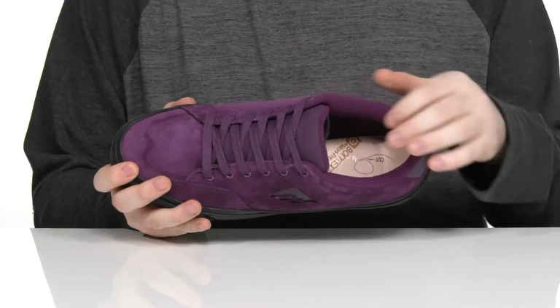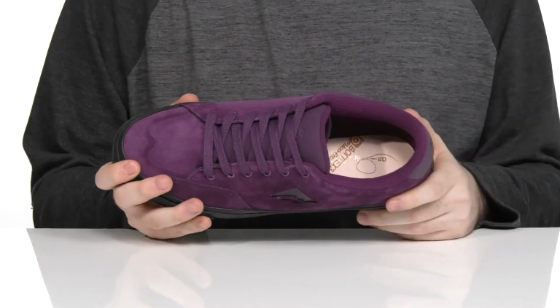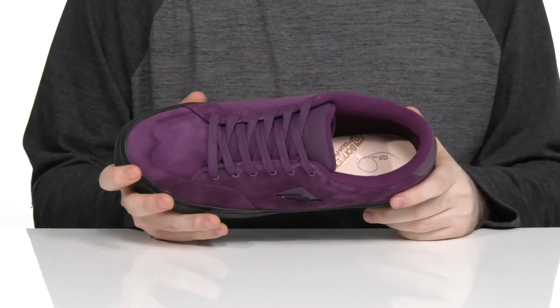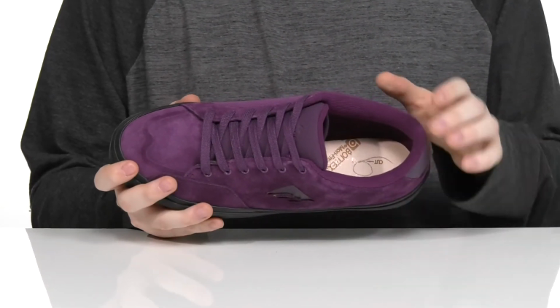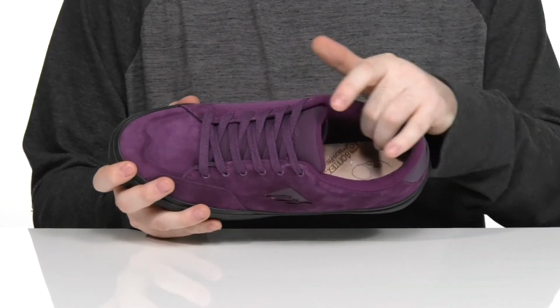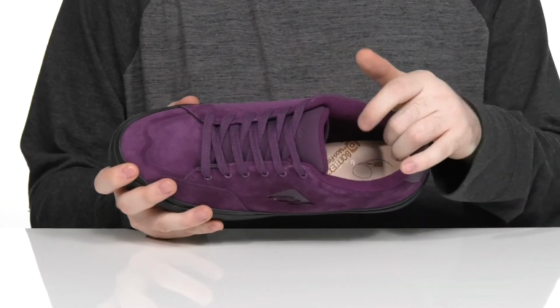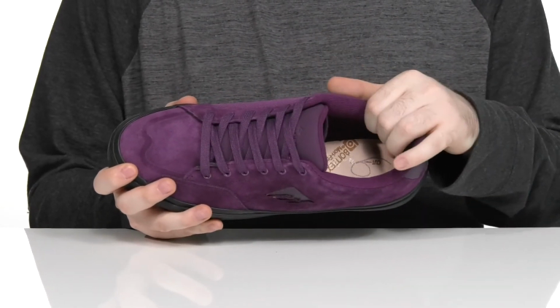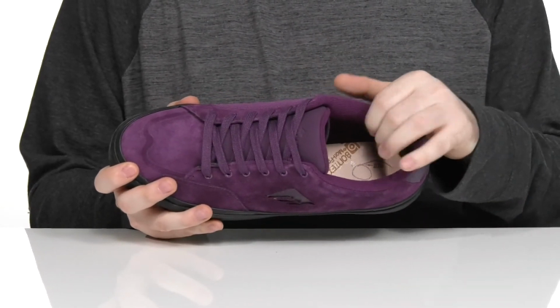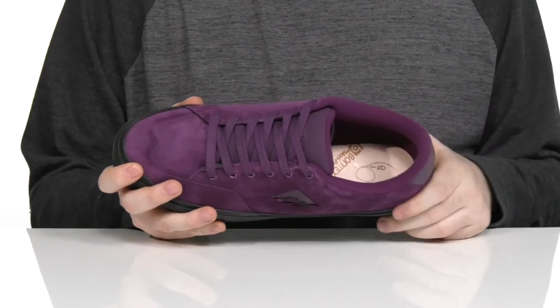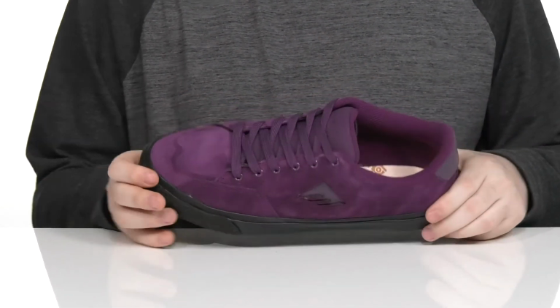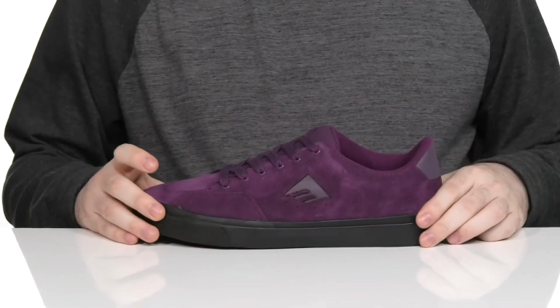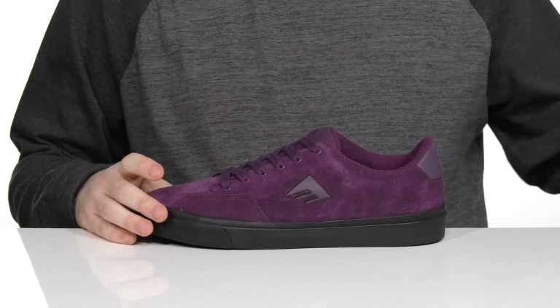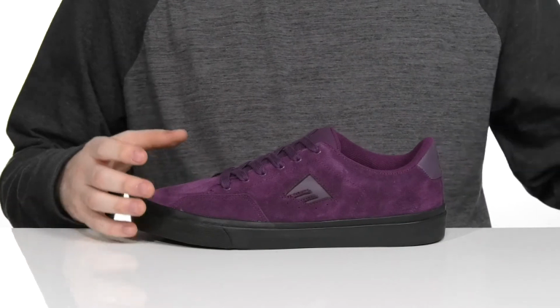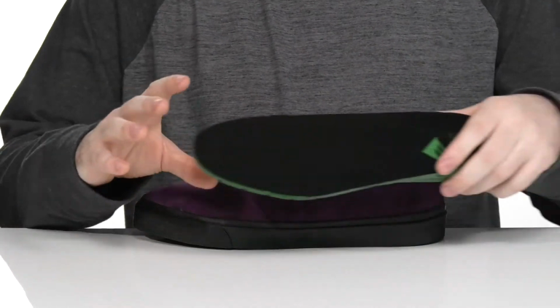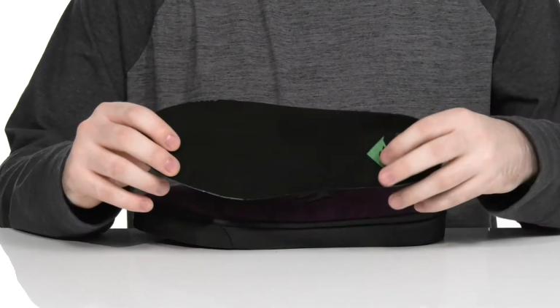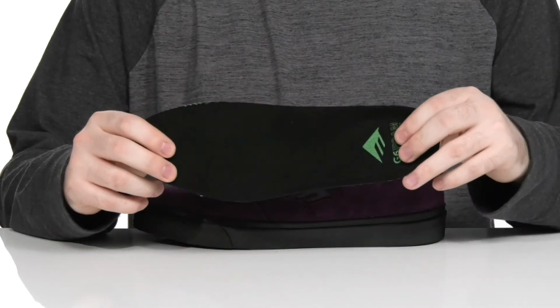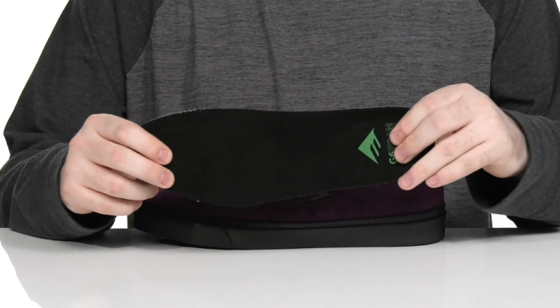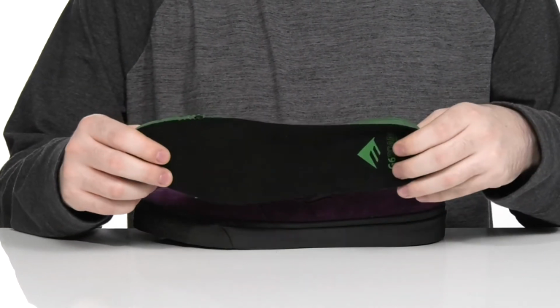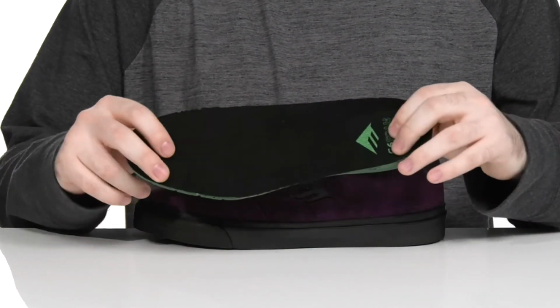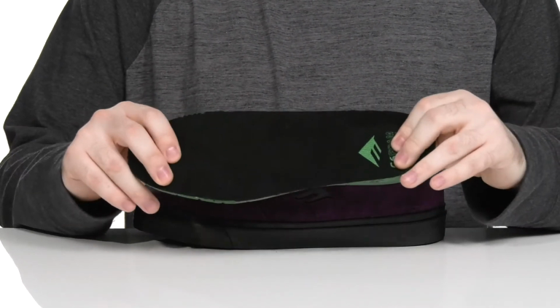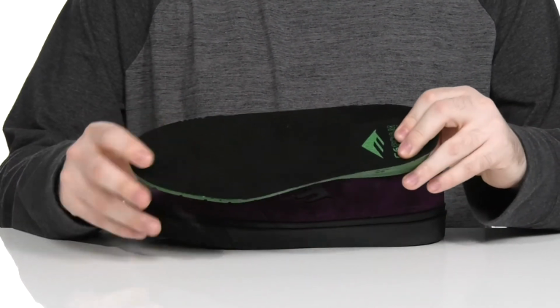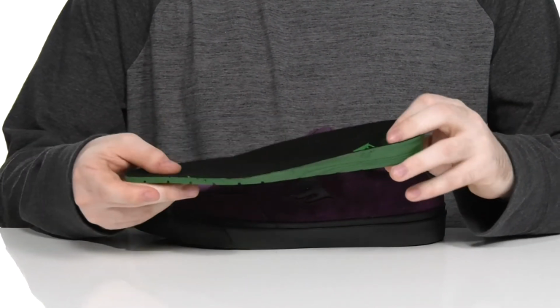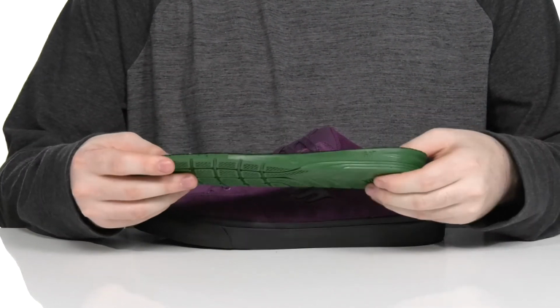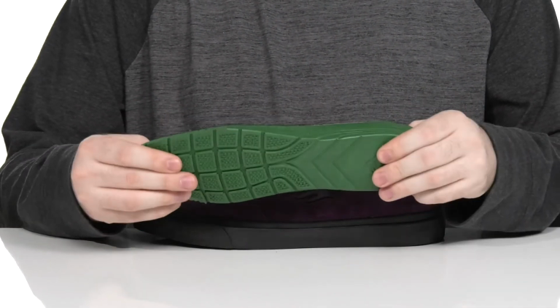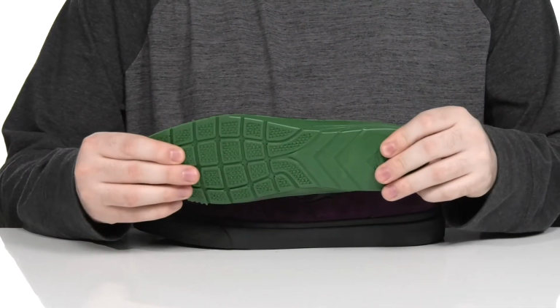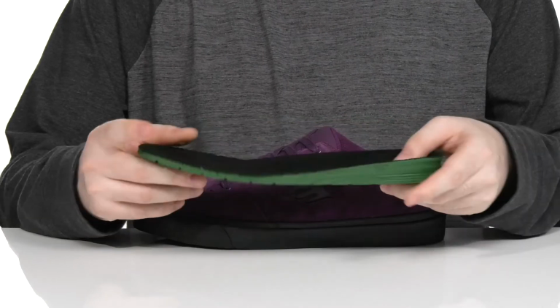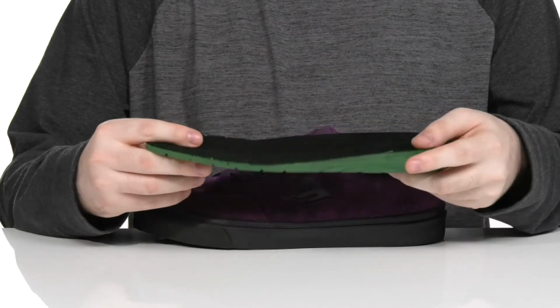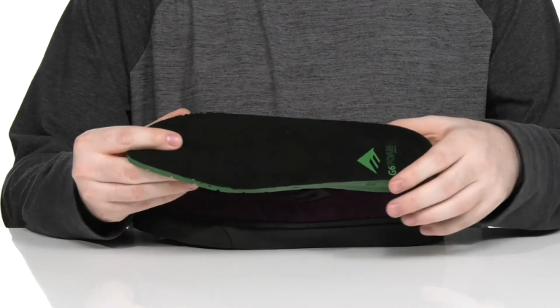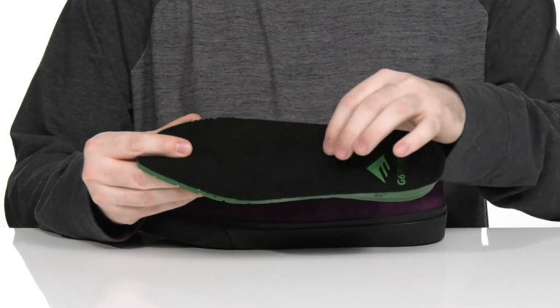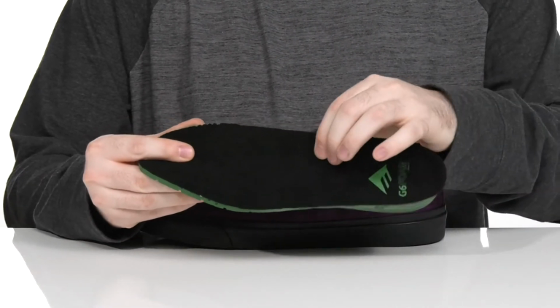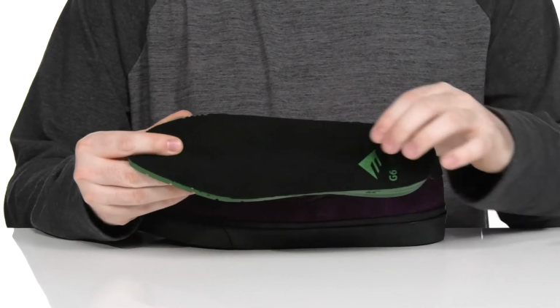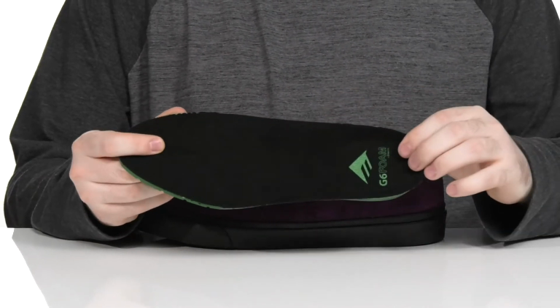It keeps it secure and is very breathable with that mesh lining. It comes with a removable G6 foam footbed that has lots of reliable and responsive cushioning underfoot with some arch support as well.